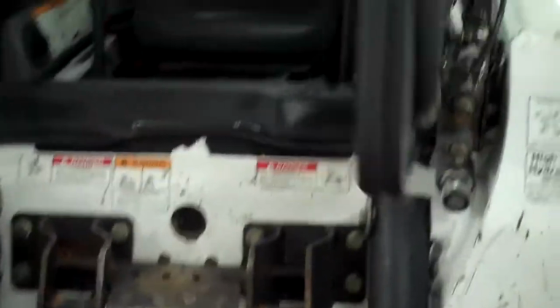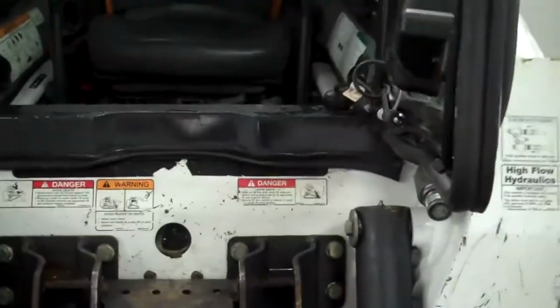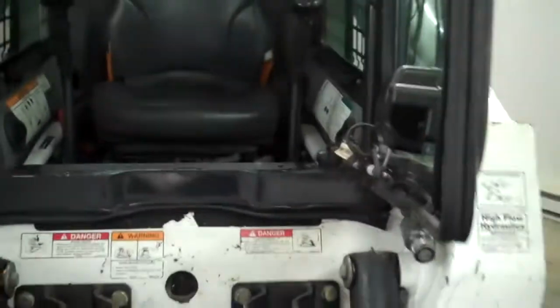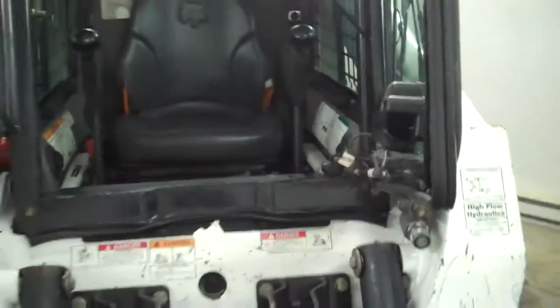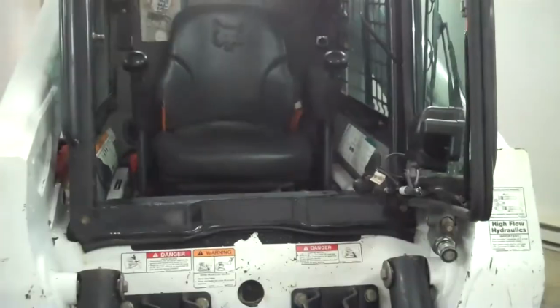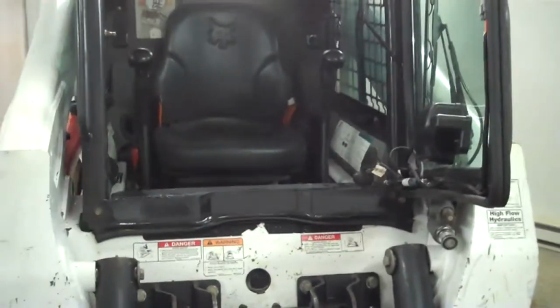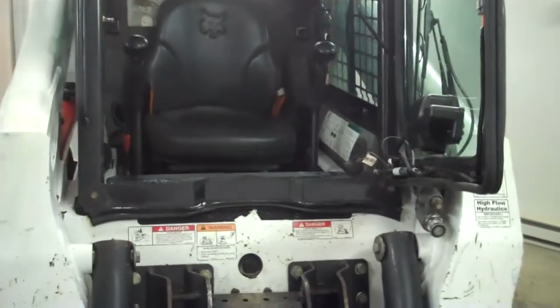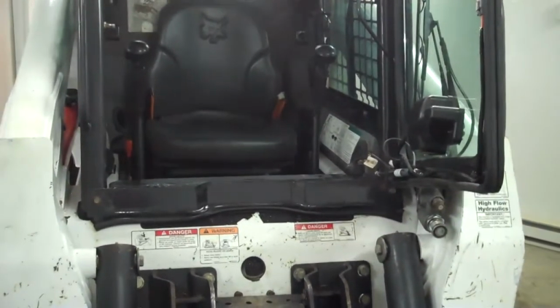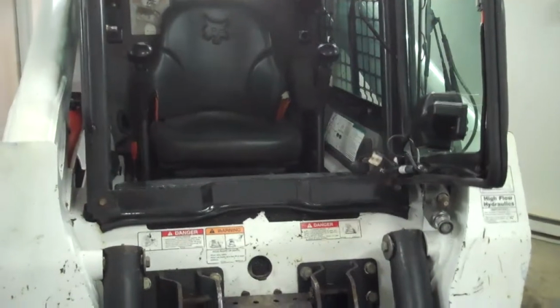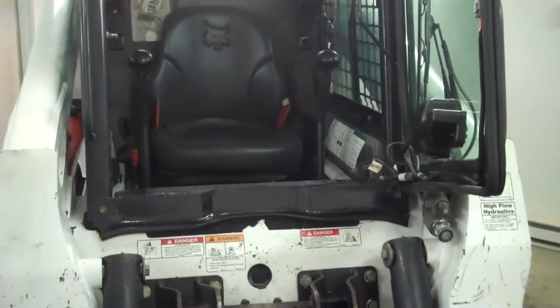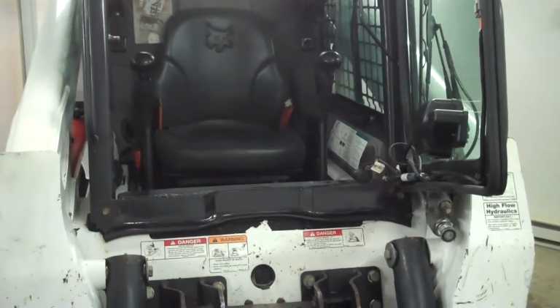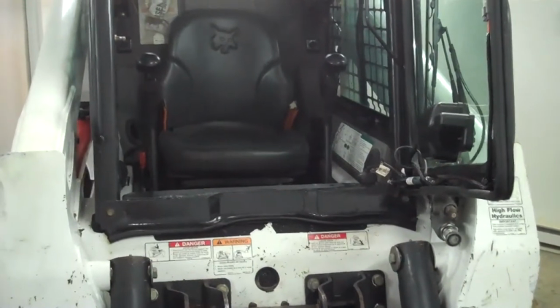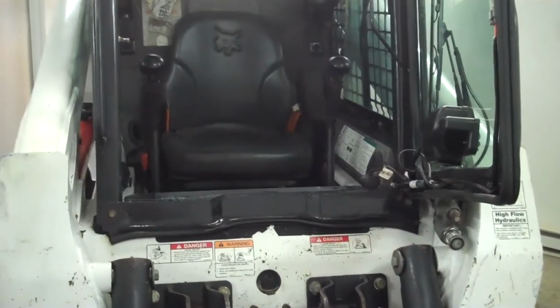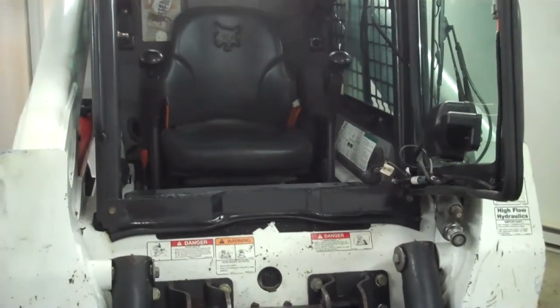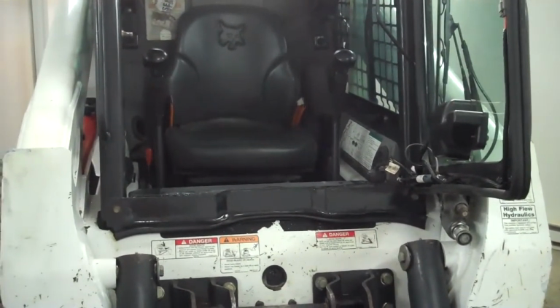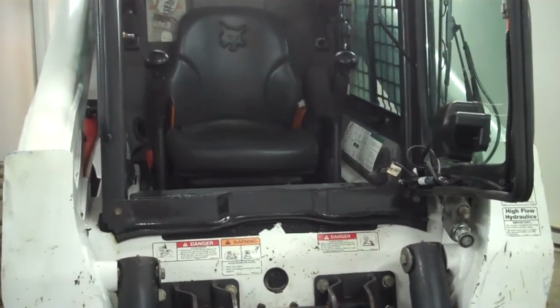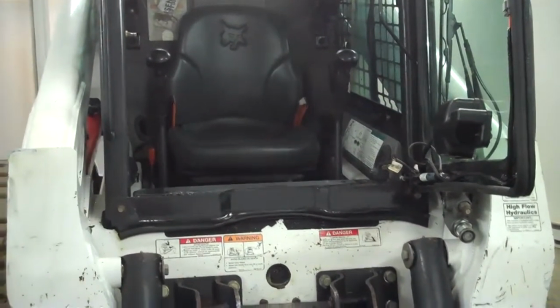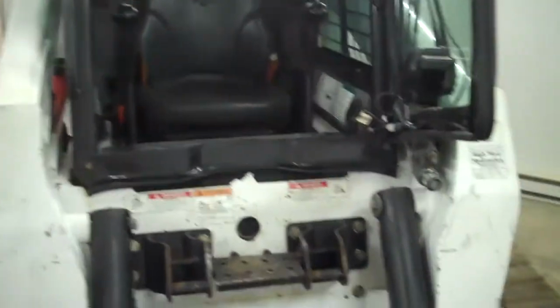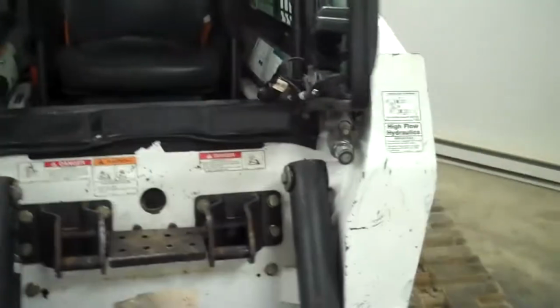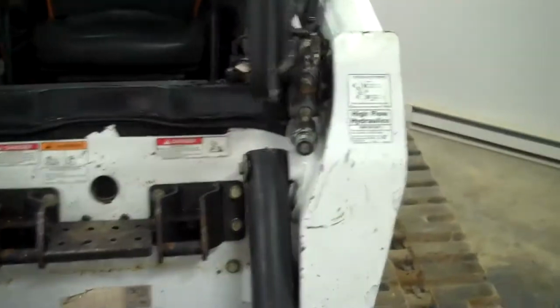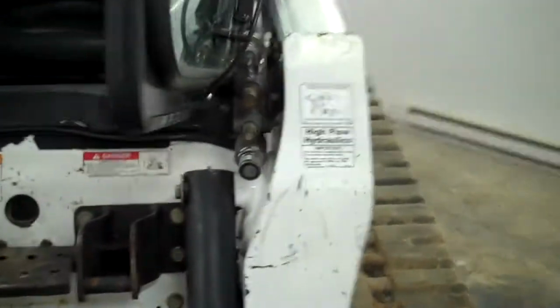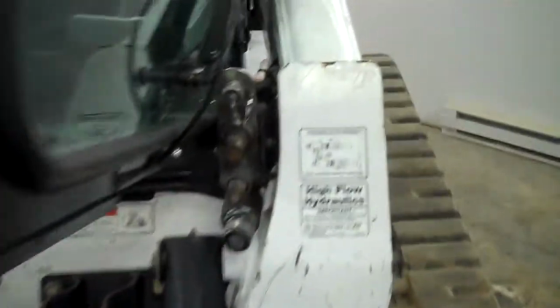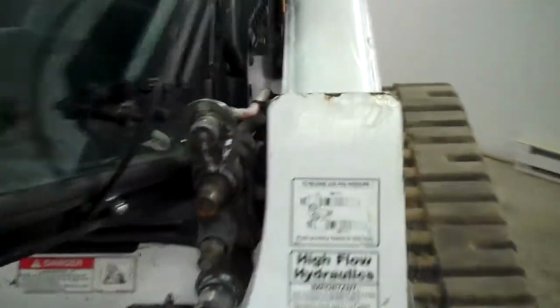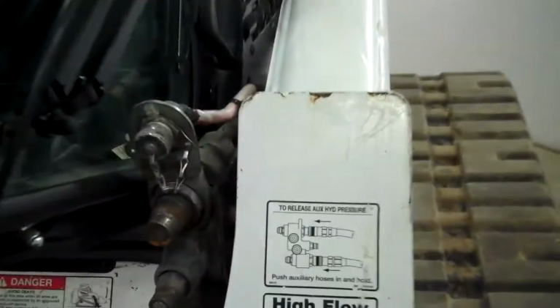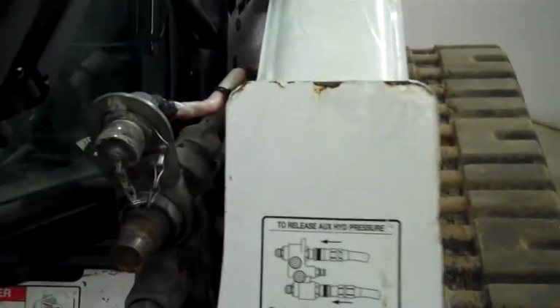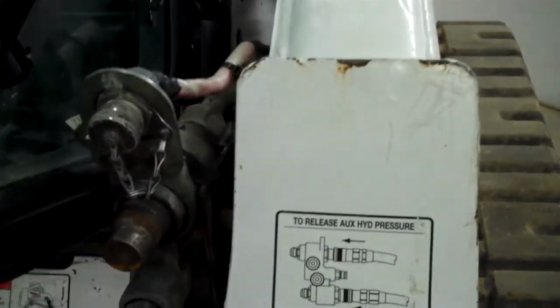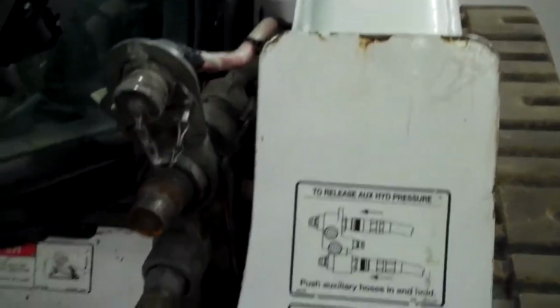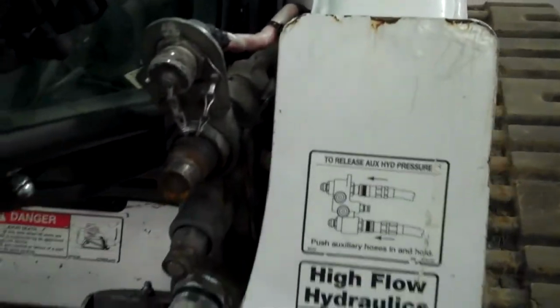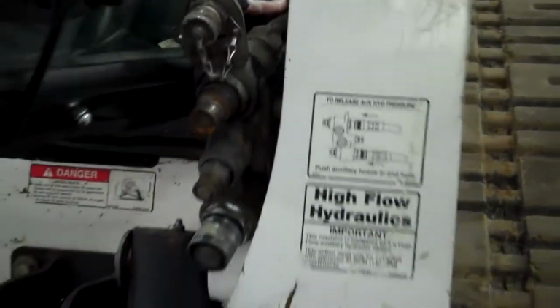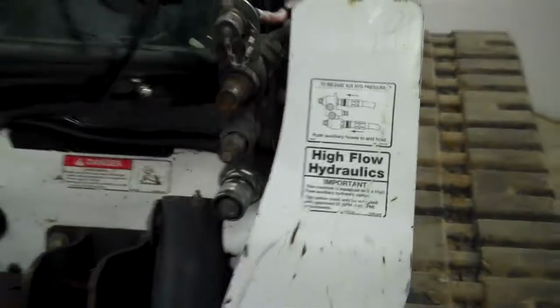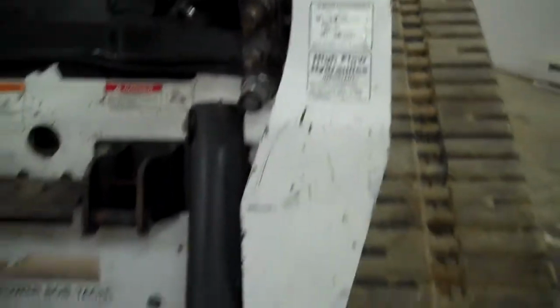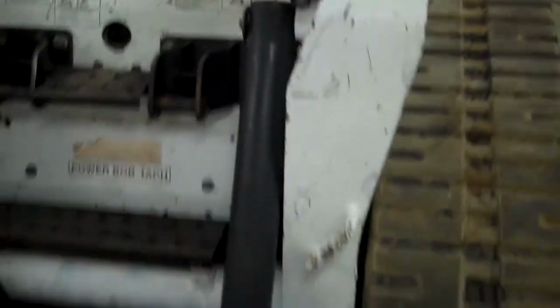It is a Gold-package machine — think about all the extras: heat, air conditioning, AM-FM weather band, bucket positioning. We have high-flow hydraulics, and you can see the seven pins in place, so we are good to go with your Bobcat attachments.